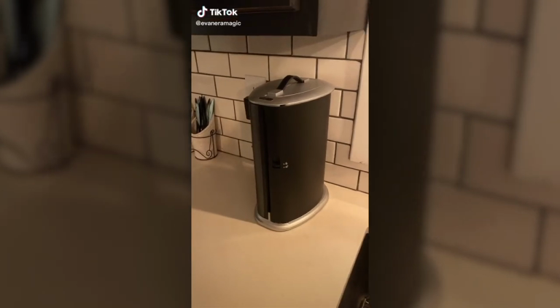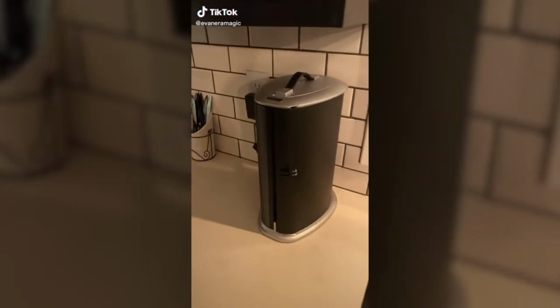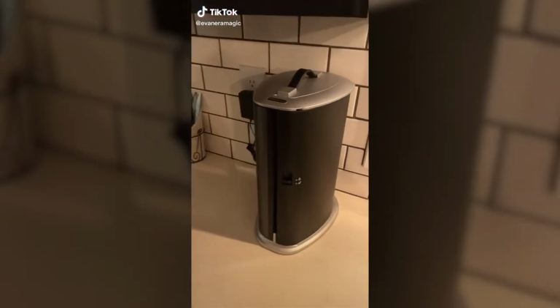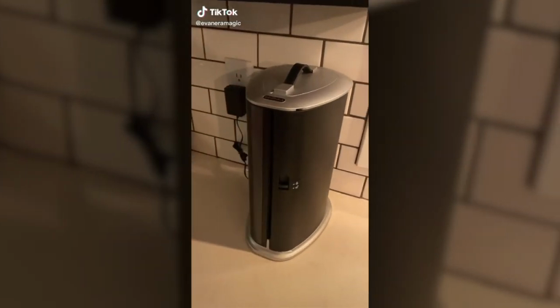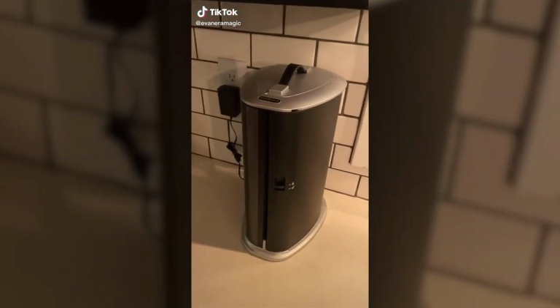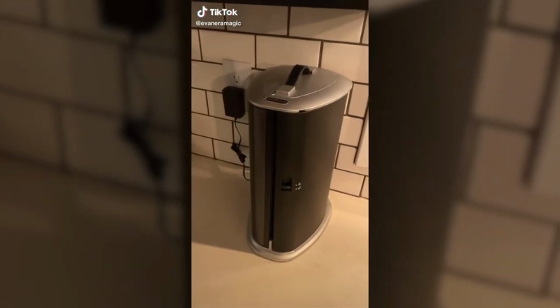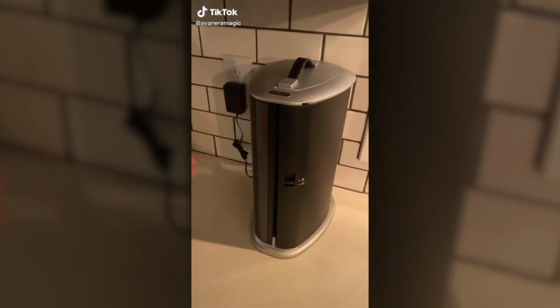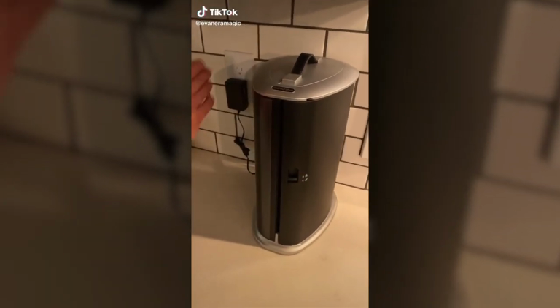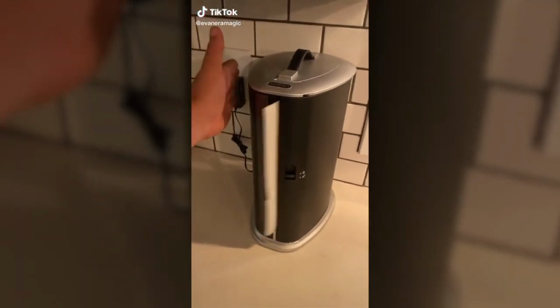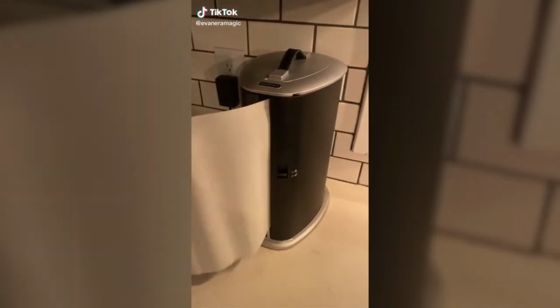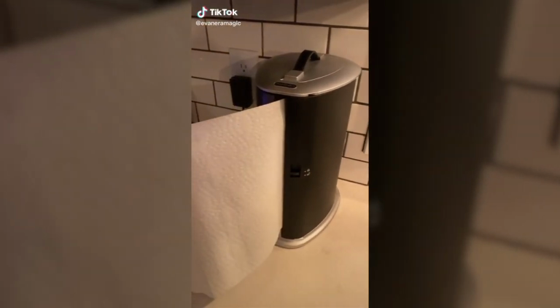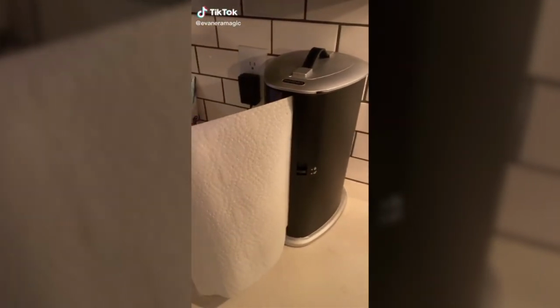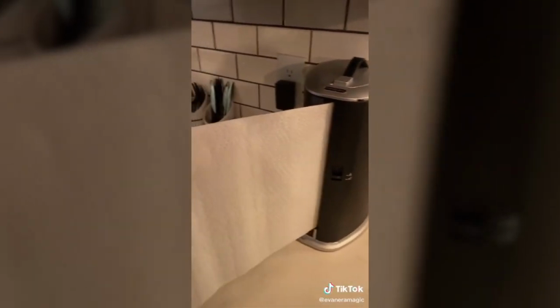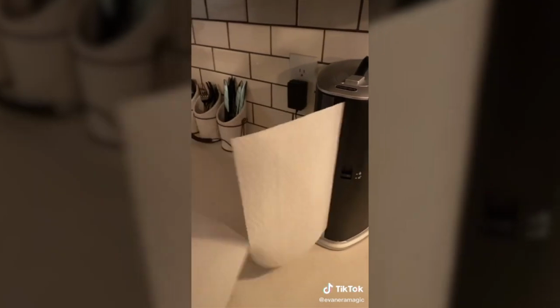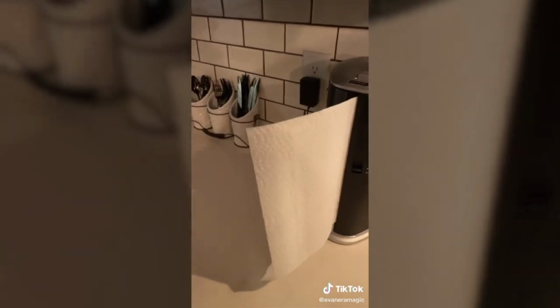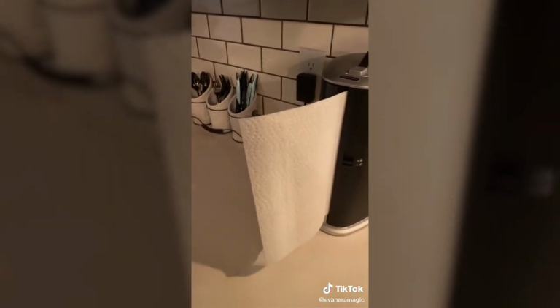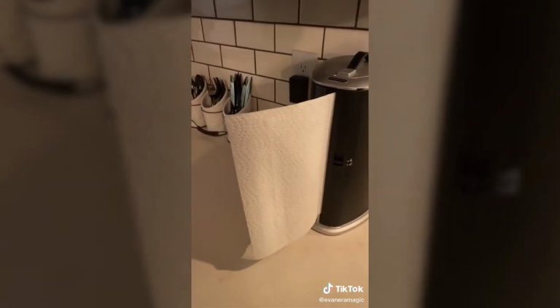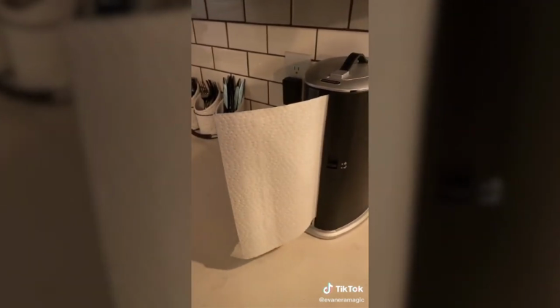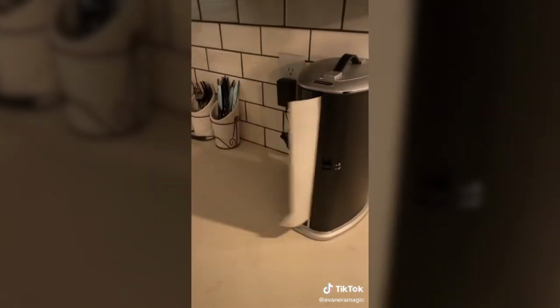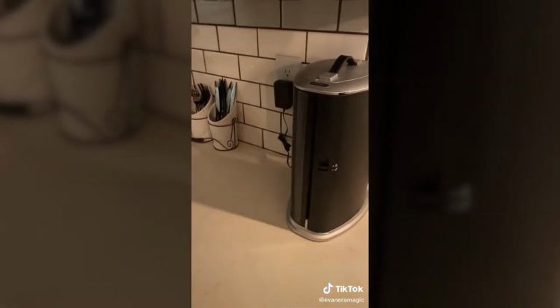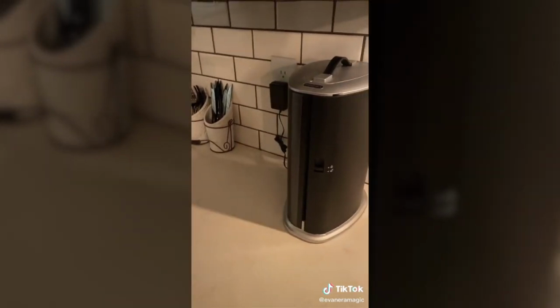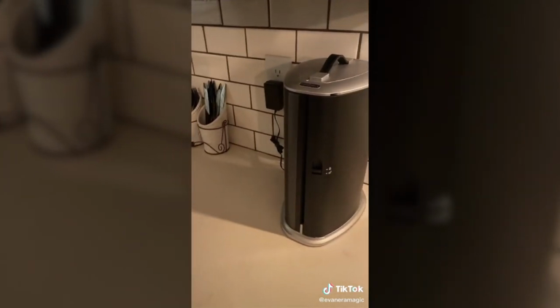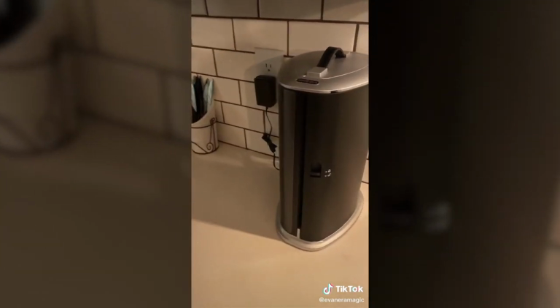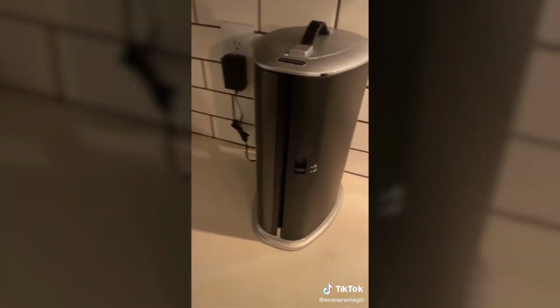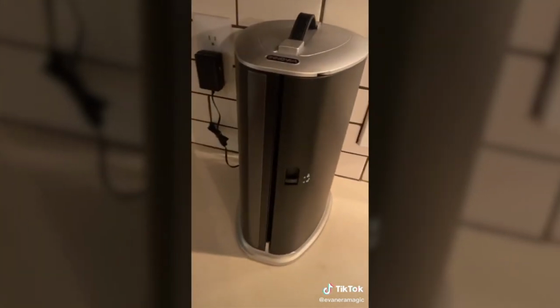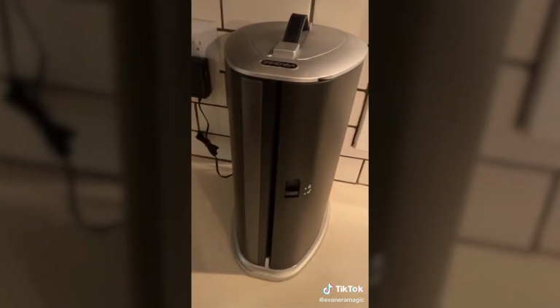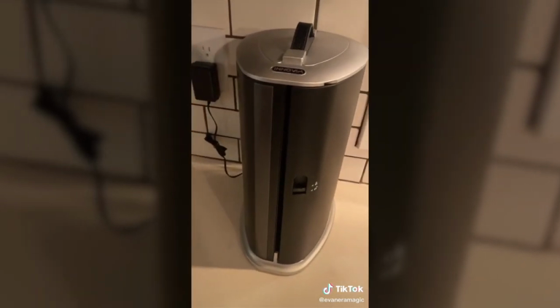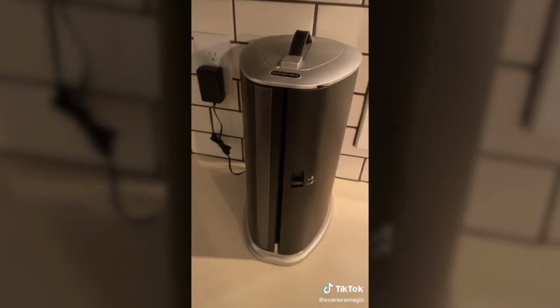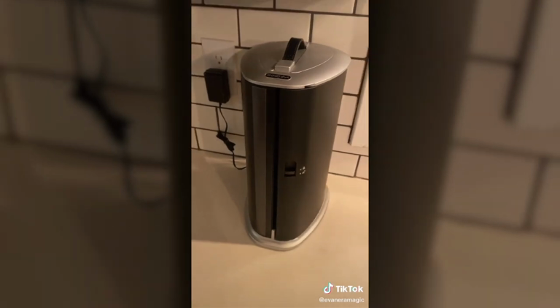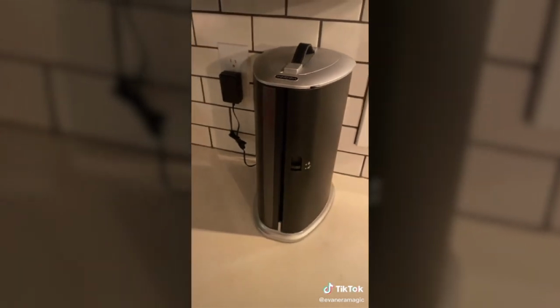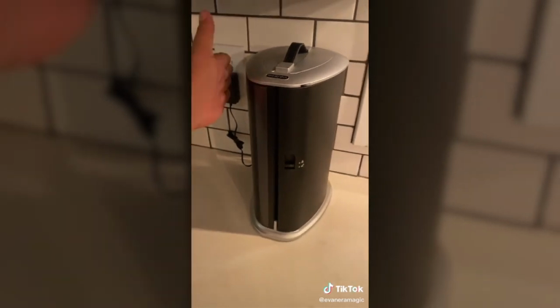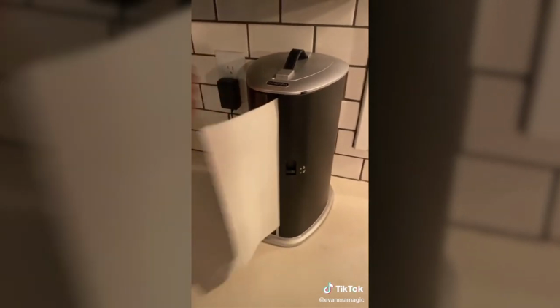TikTok made me buy this, so I thought I'd share with you guys how cool it is. It is an automatic paper towel dispenser. You tear off what you need, and then it will retract back in whatever you didn't use. It is so cool, and I am obsessed.